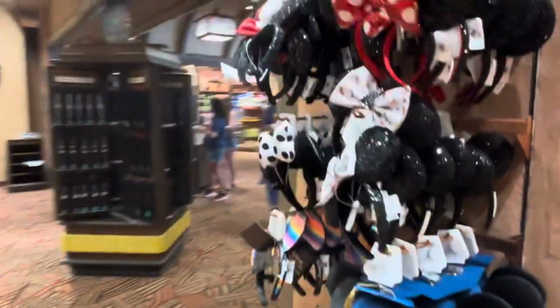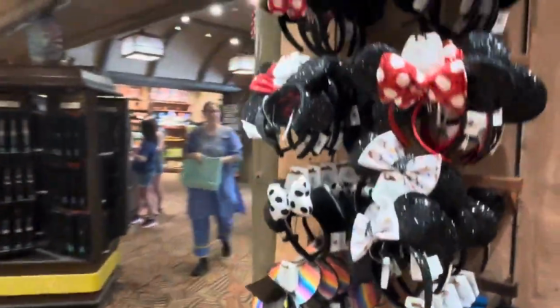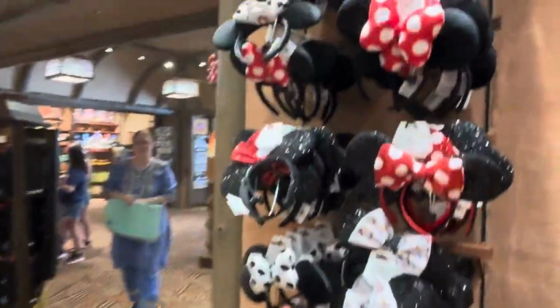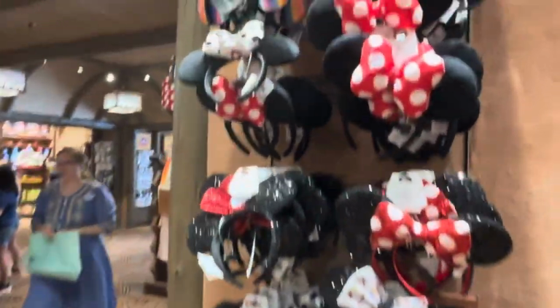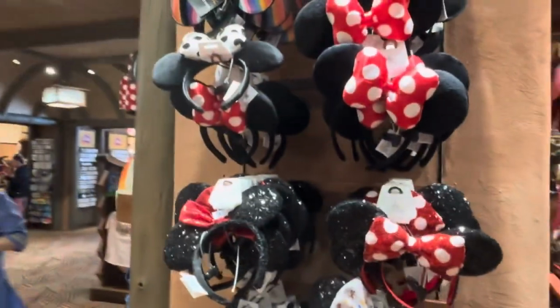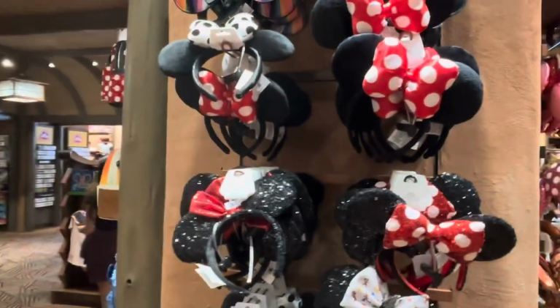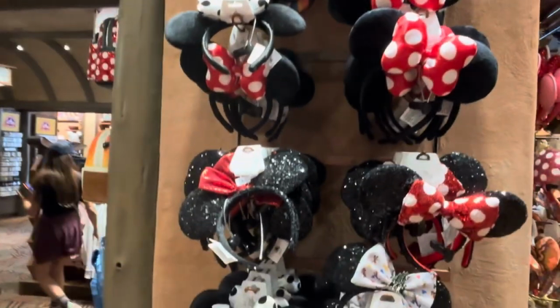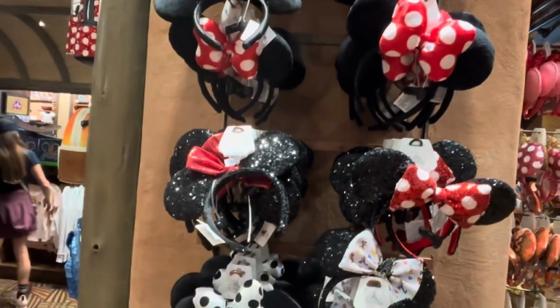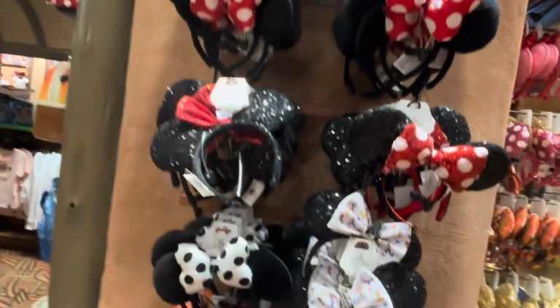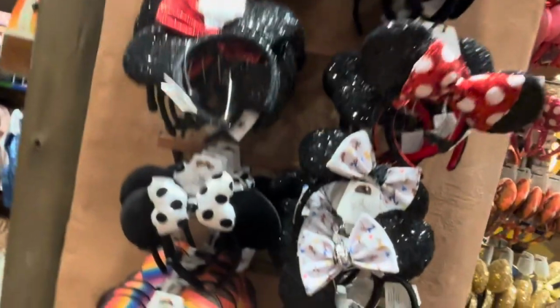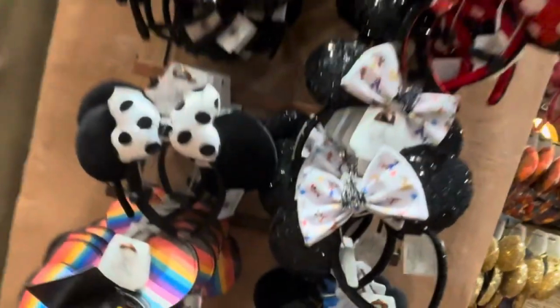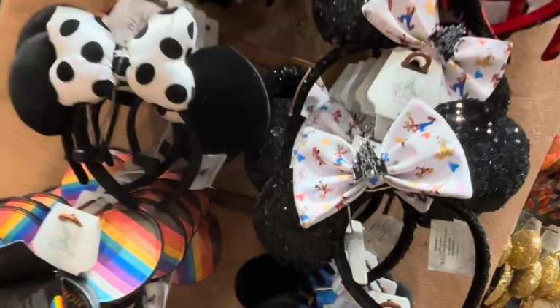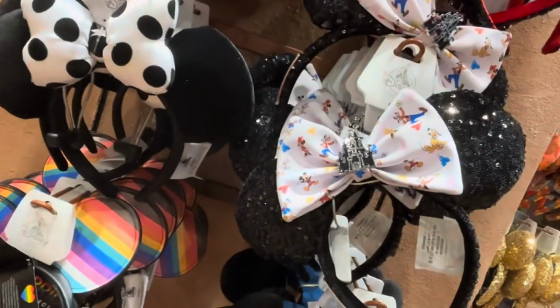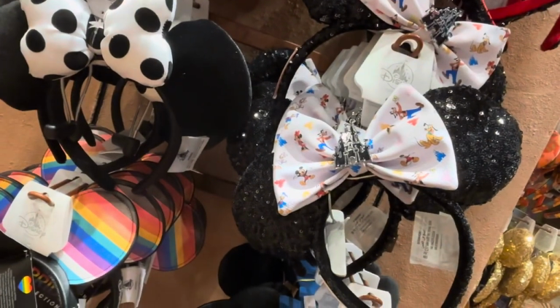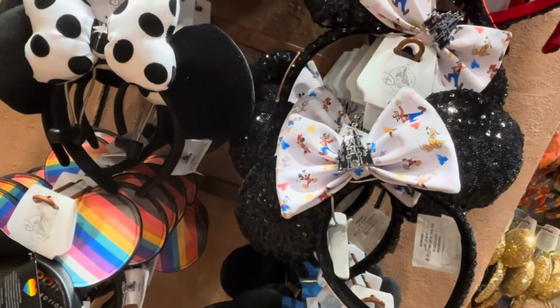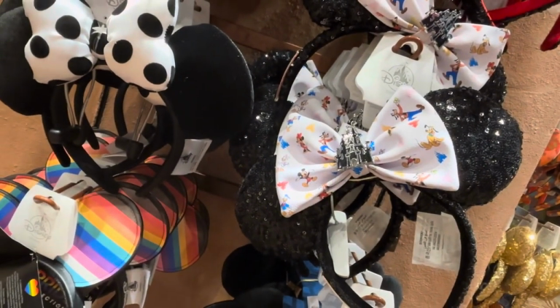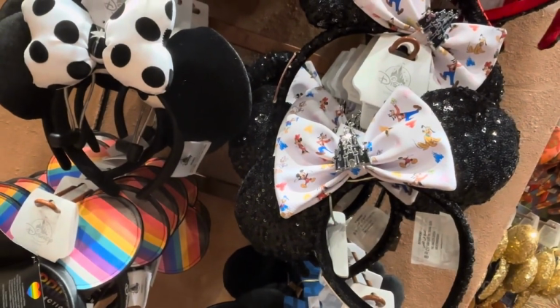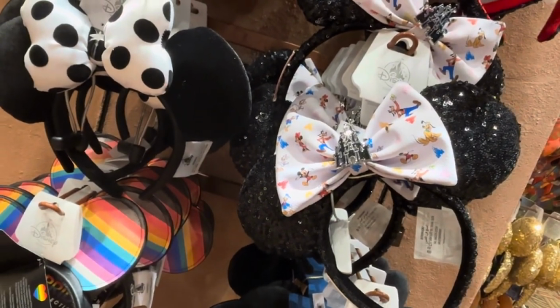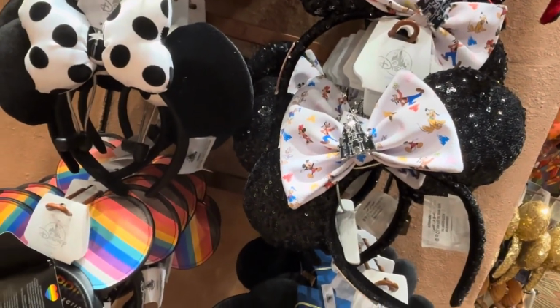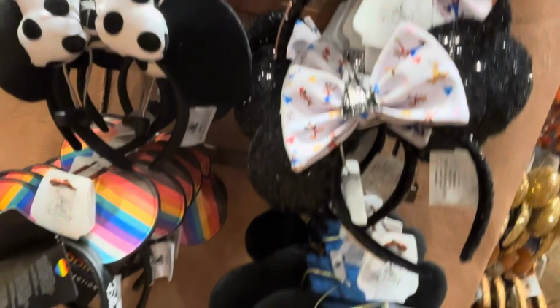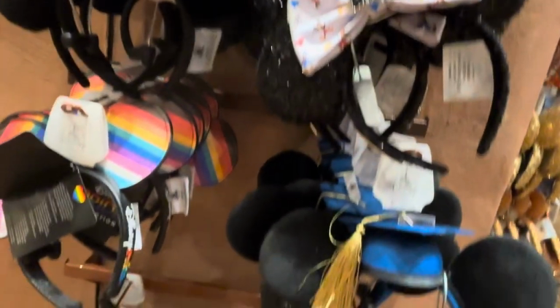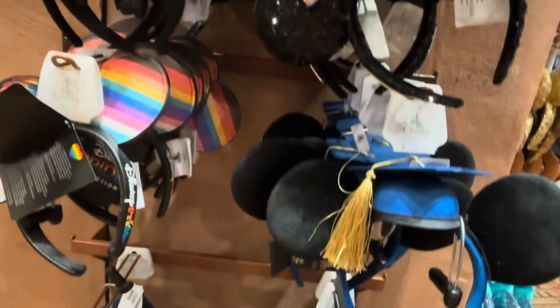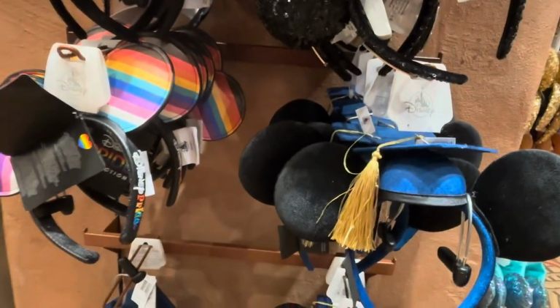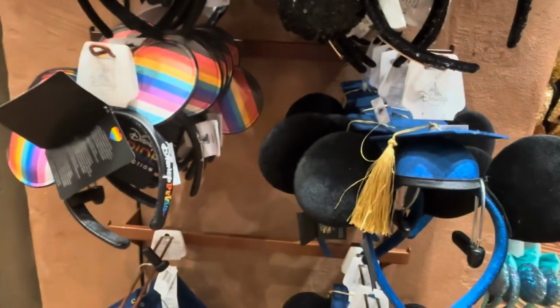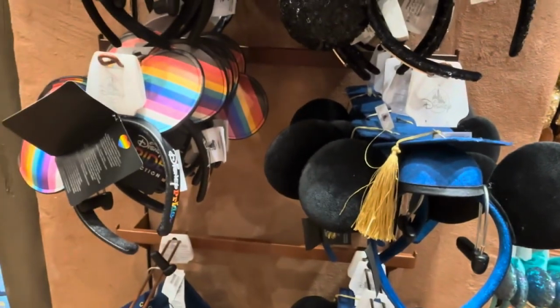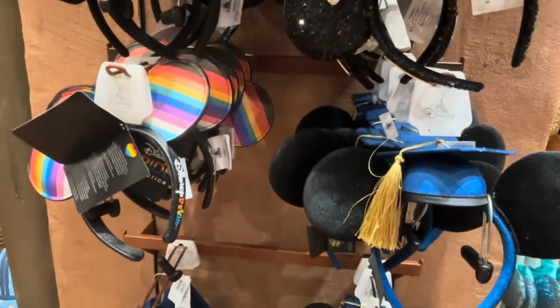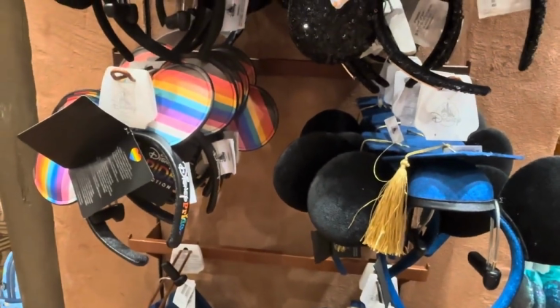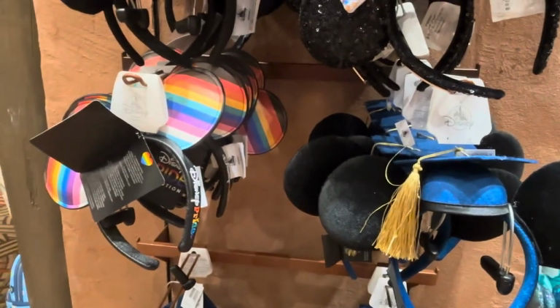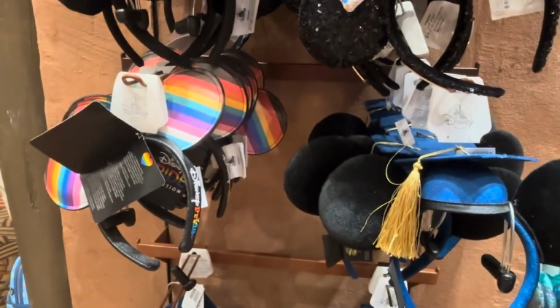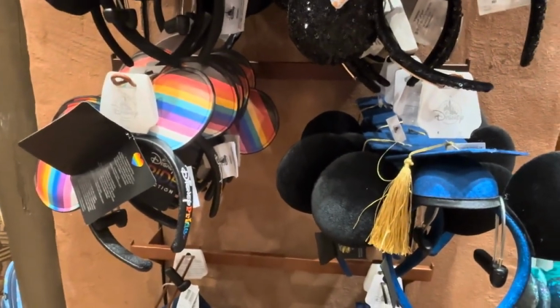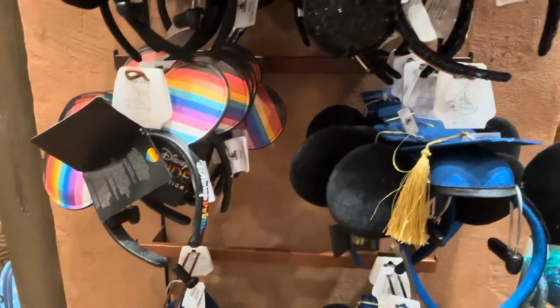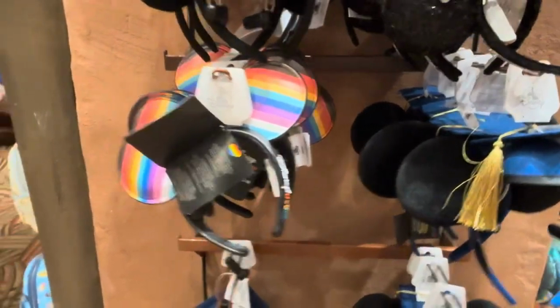And then they have kind of standard ears or mini ears — these are named a little differently. And then there's all the graduation ears. I have two graduating, so we've done some of our graduation stuff.